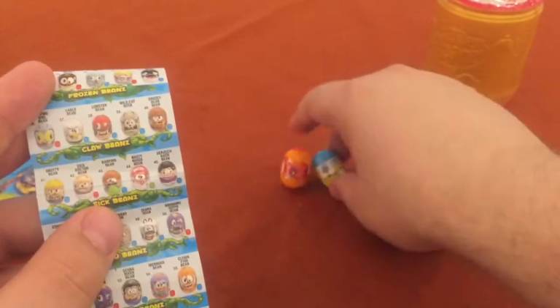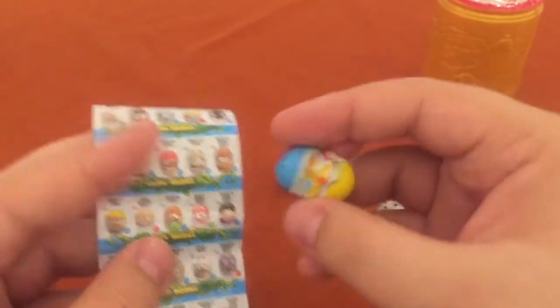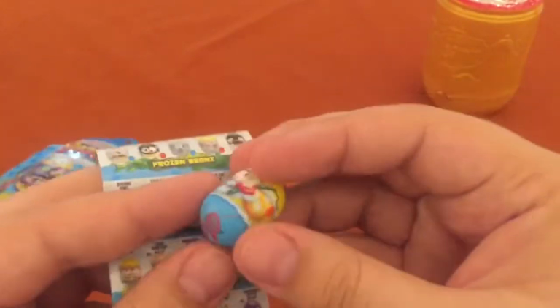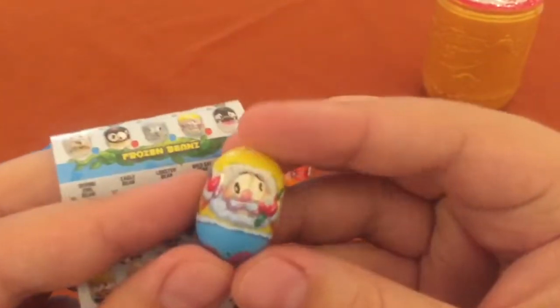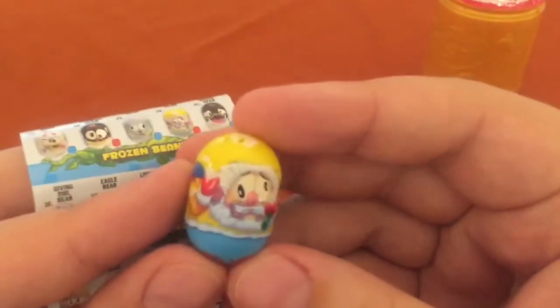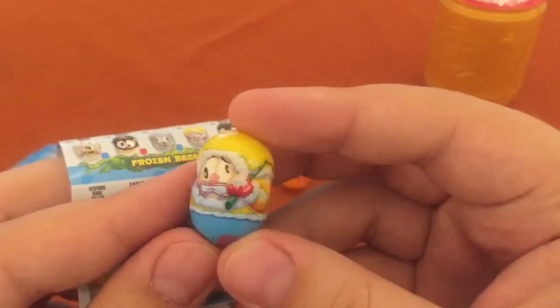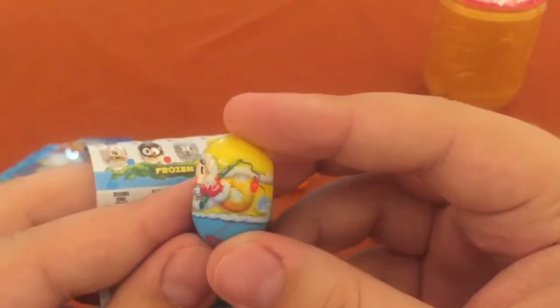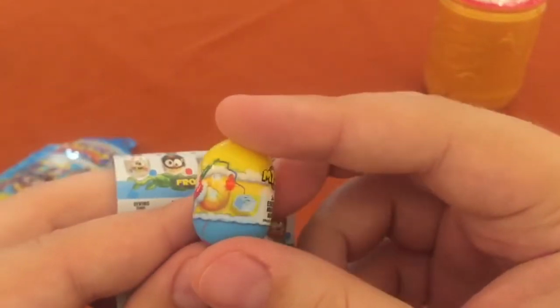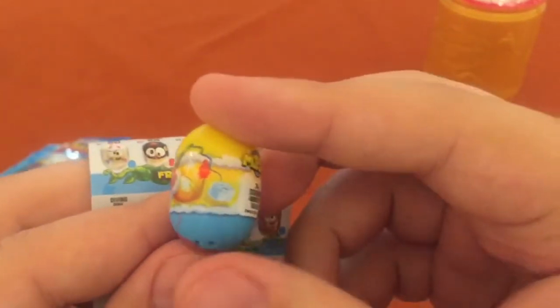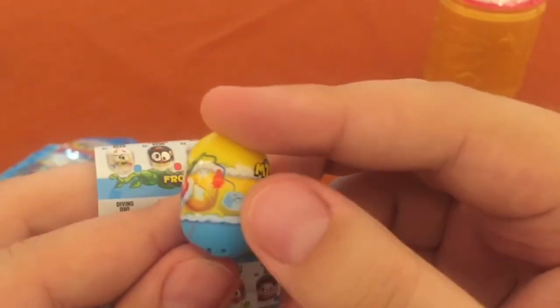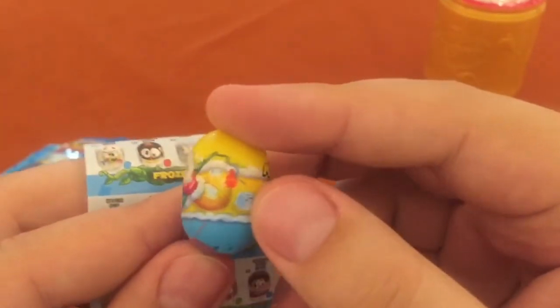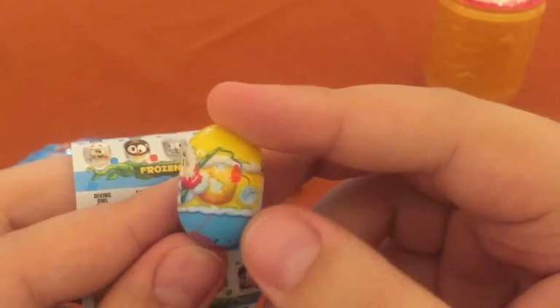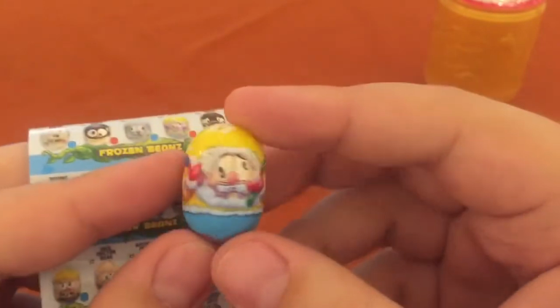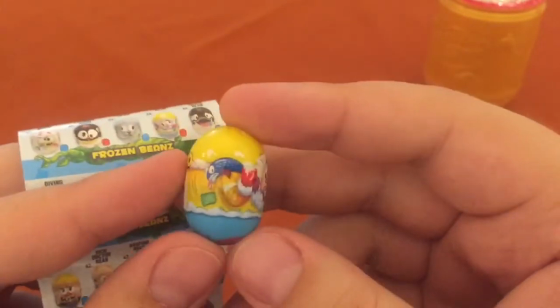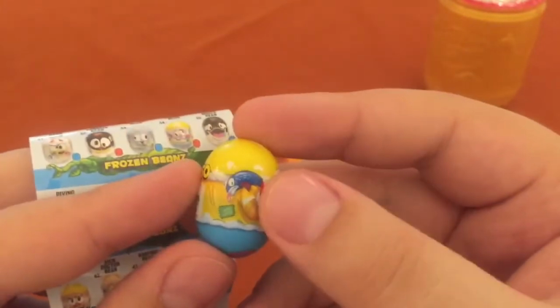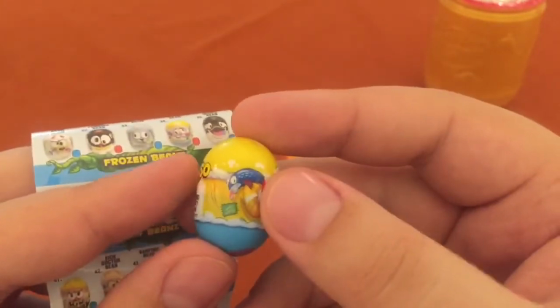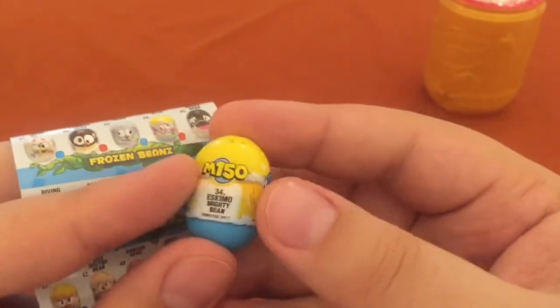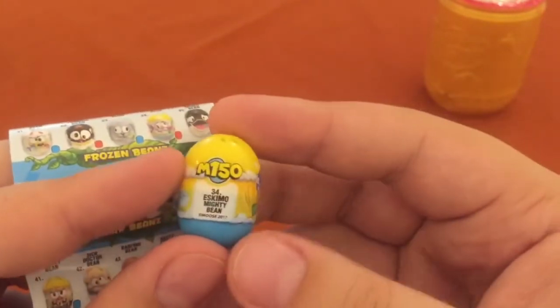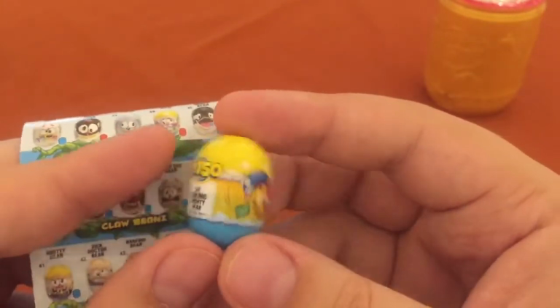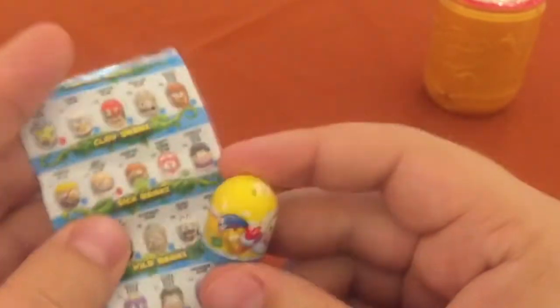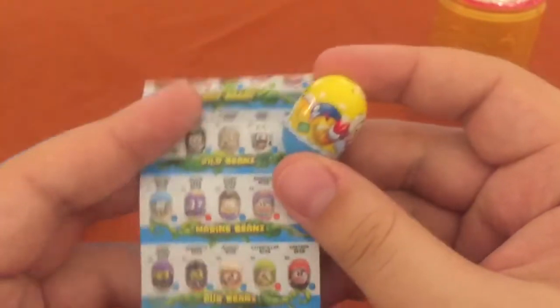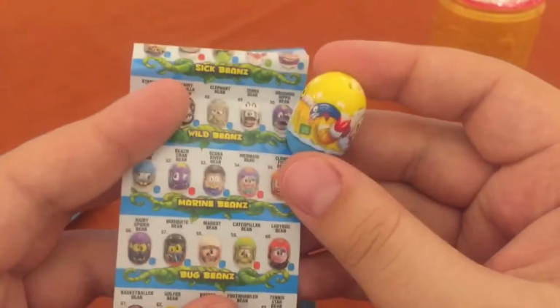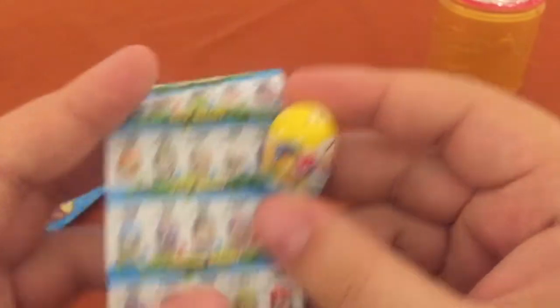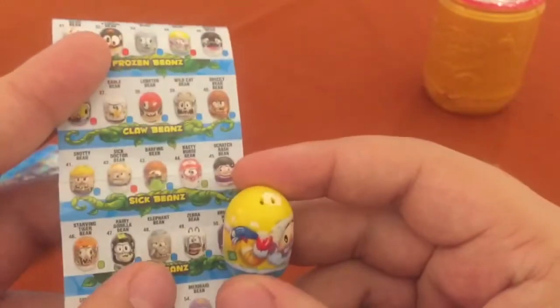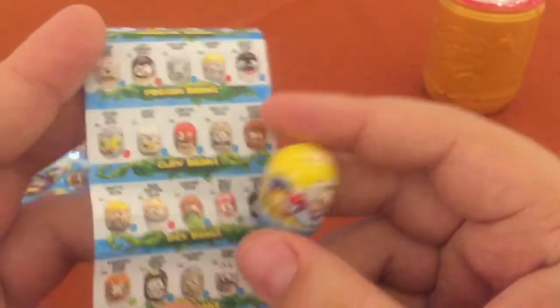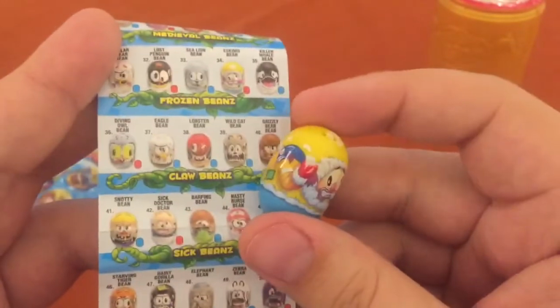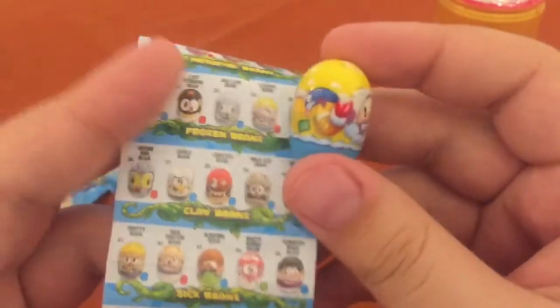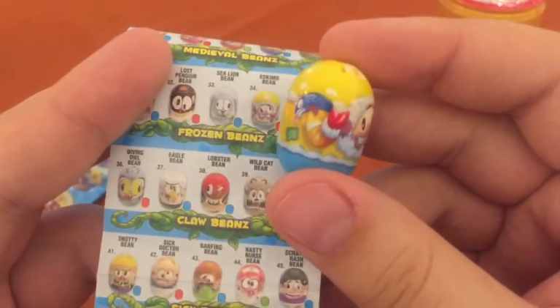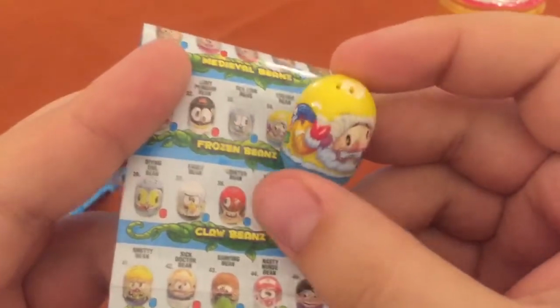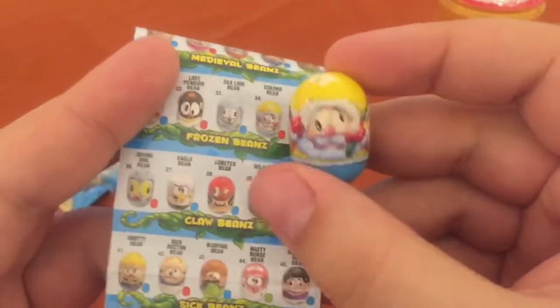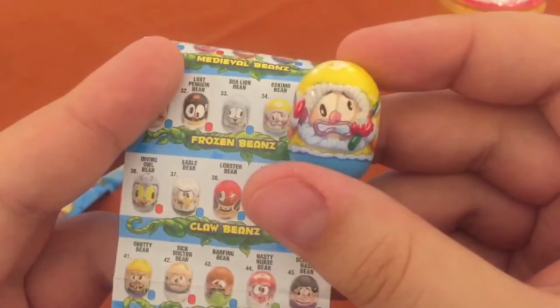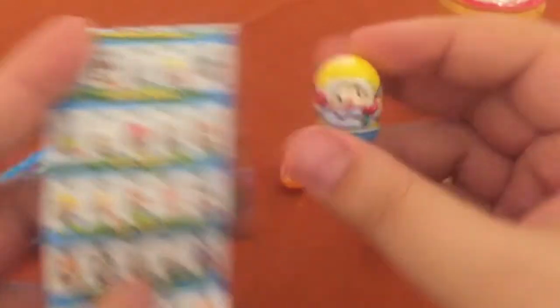Two to go. We've got an Eskimo — hey, I've seen this guy before. He's trying to catch fish with a block of ice and he's got one. 150 points — the Eskimo Mighty Bean, number 34. Turn around. There you go.